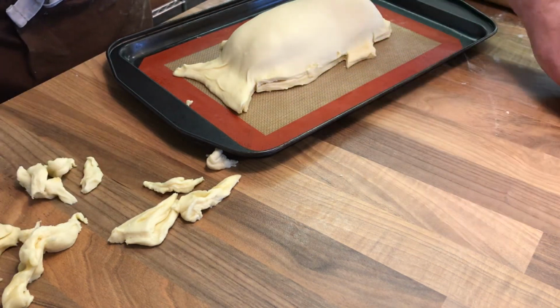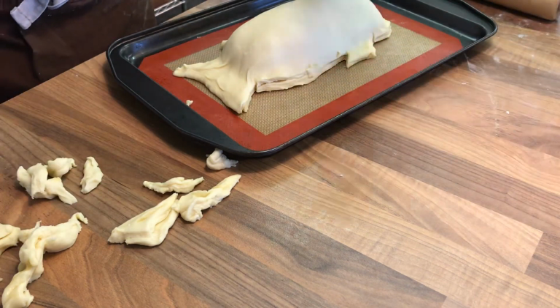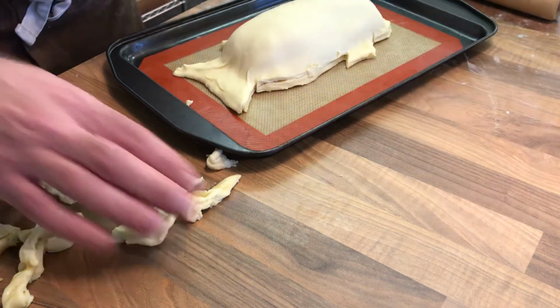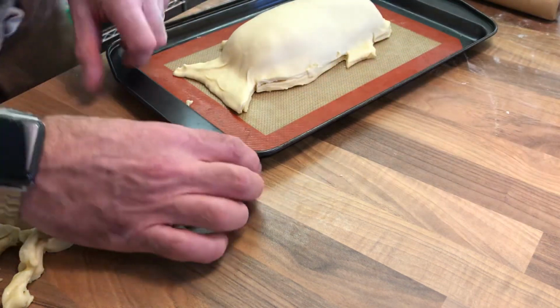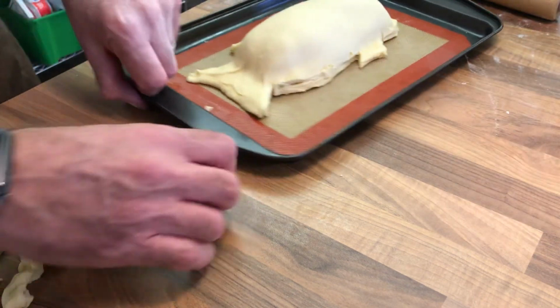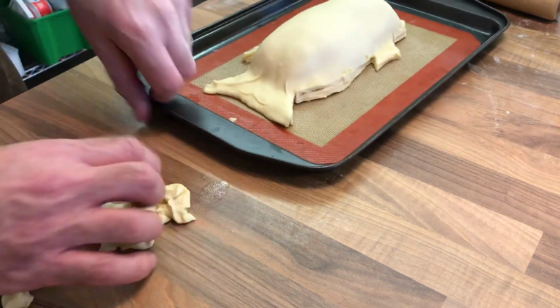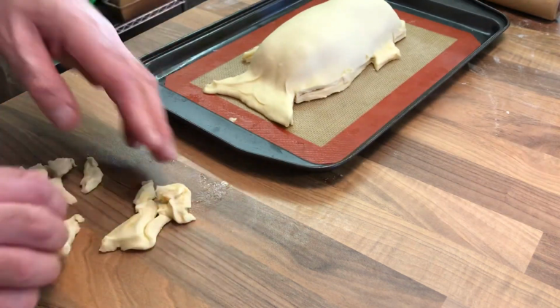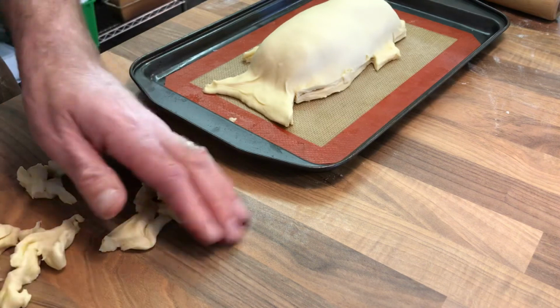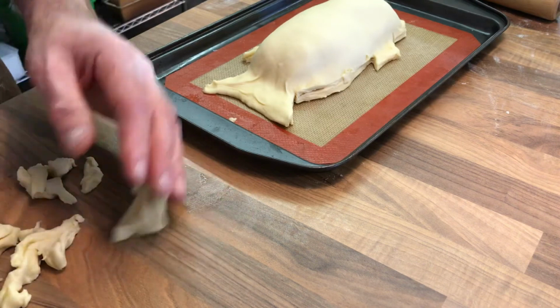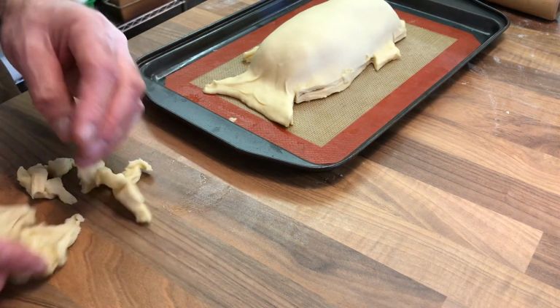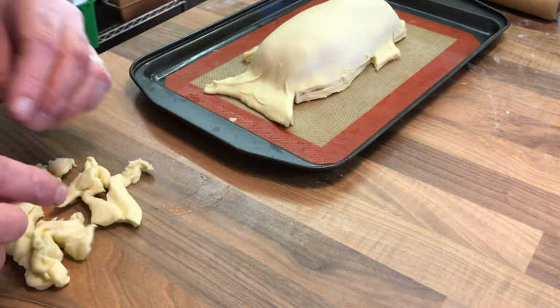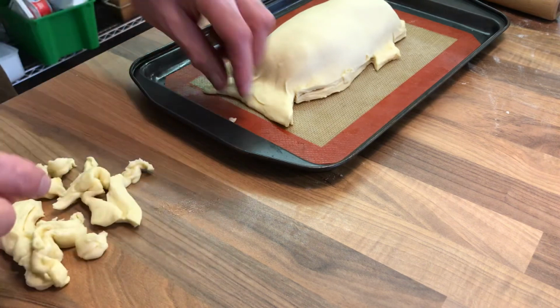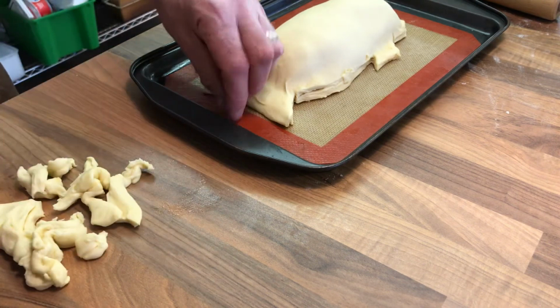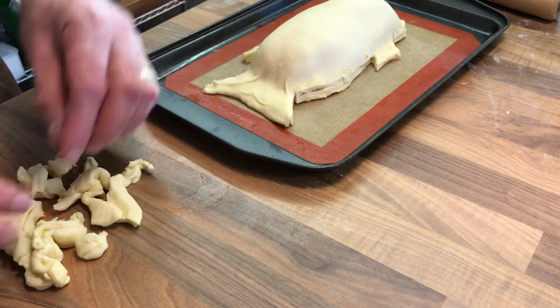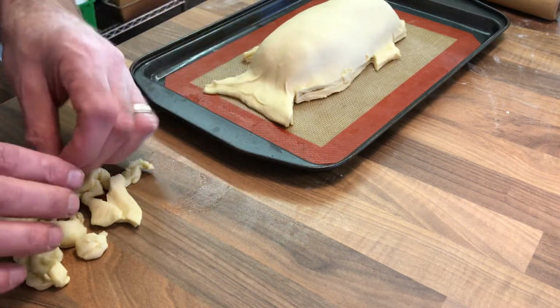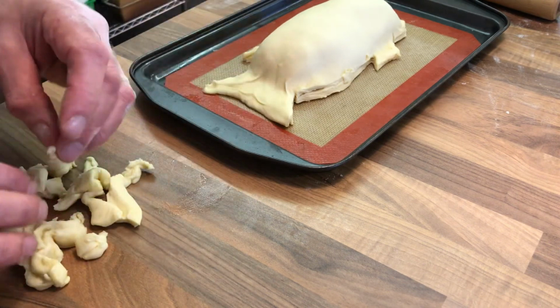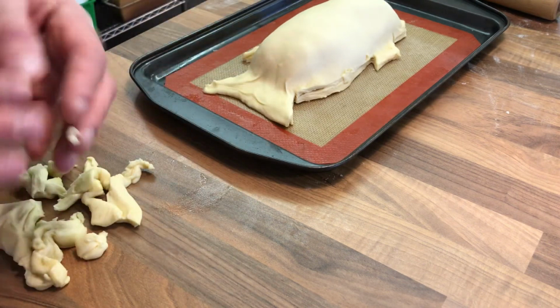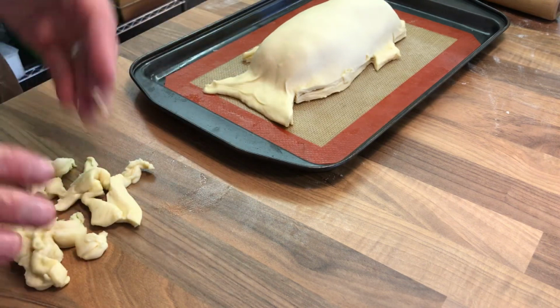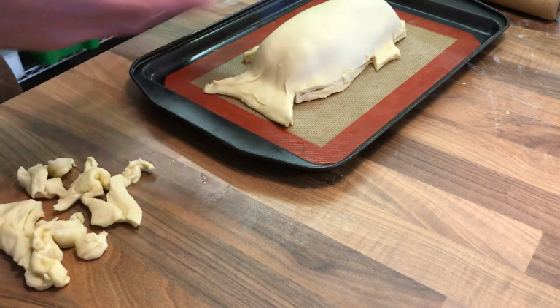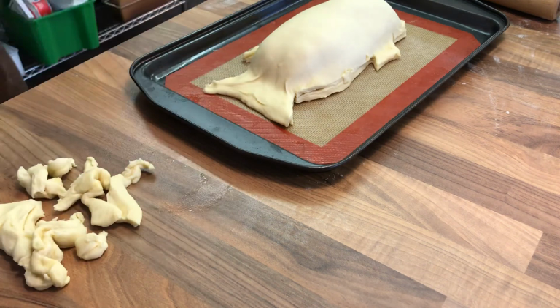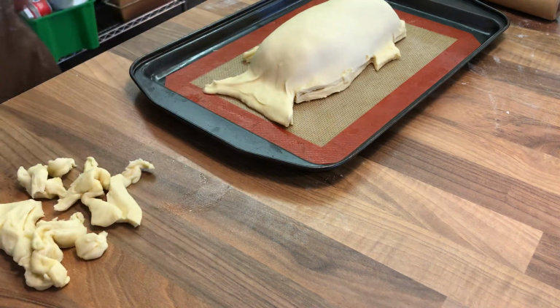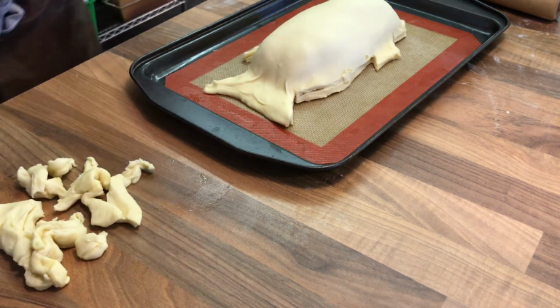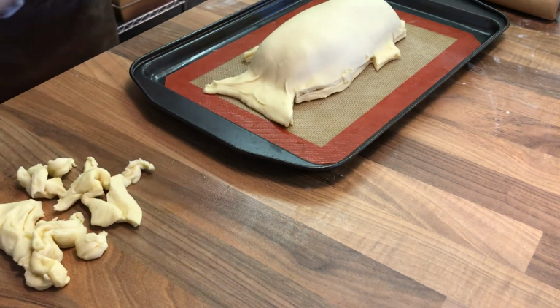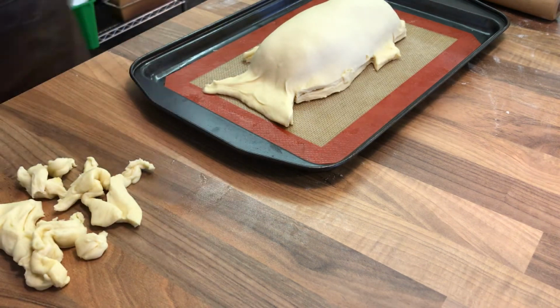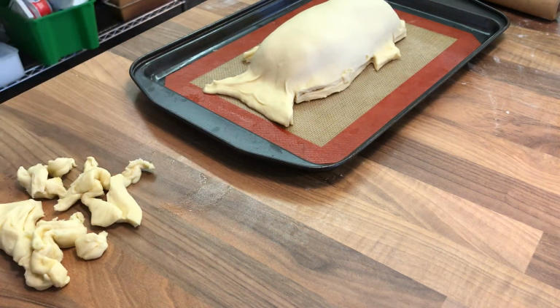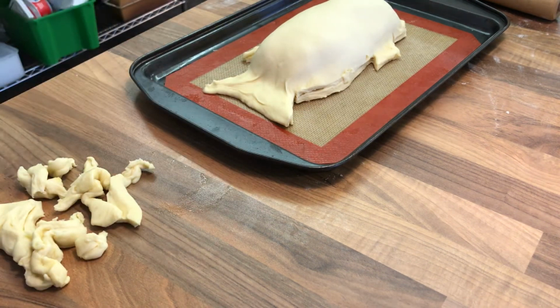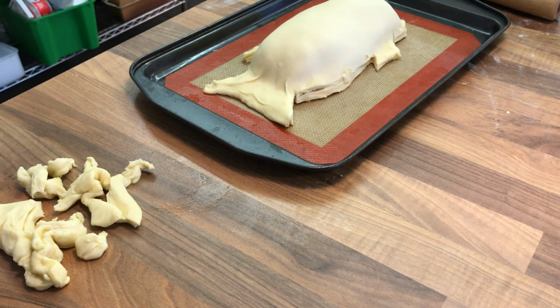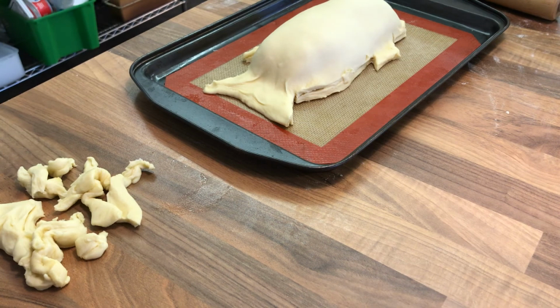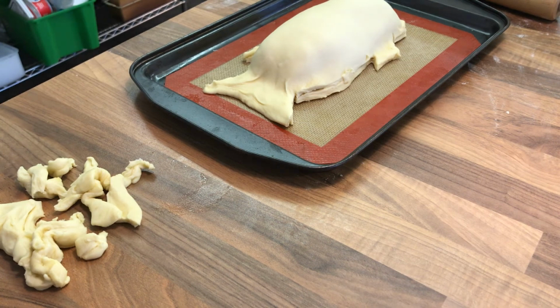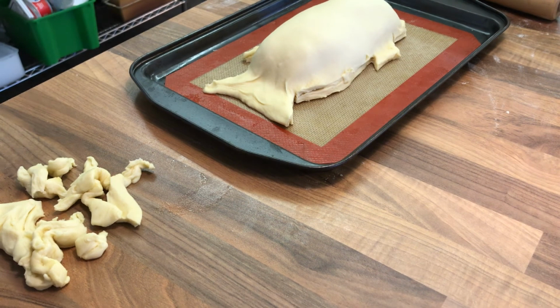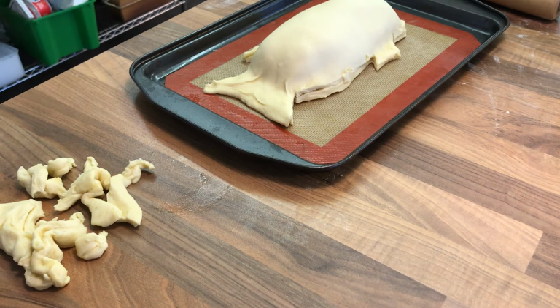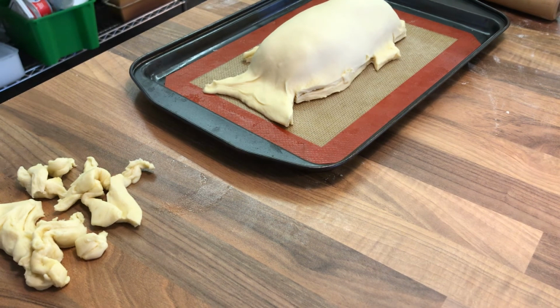I'm going to put that in the fridge for five minutes just to set up a little bit. Then we'll bring it back out and look at decorating it some more.